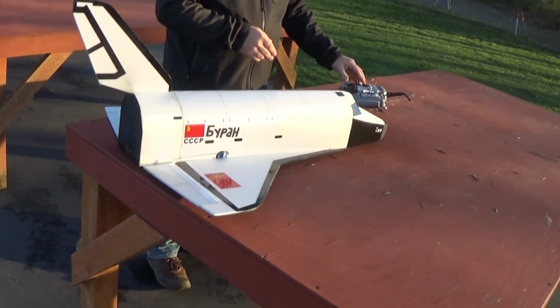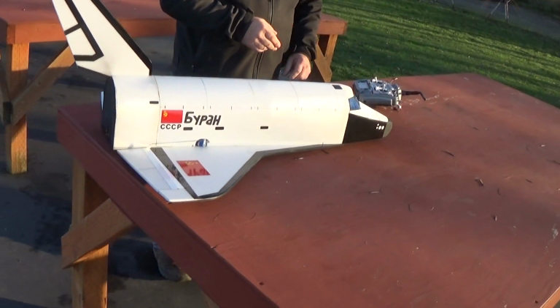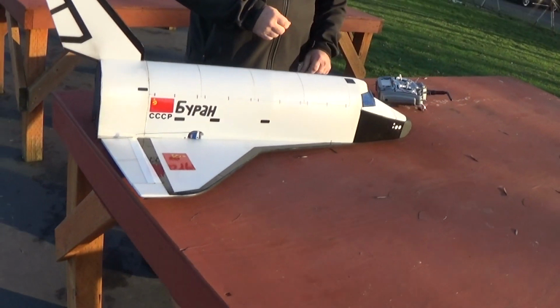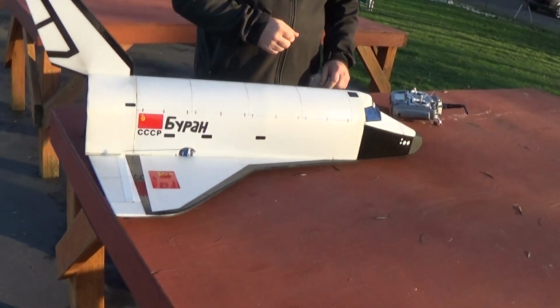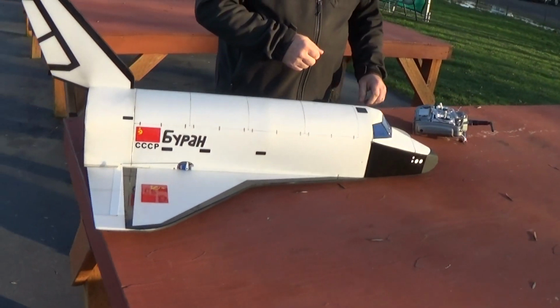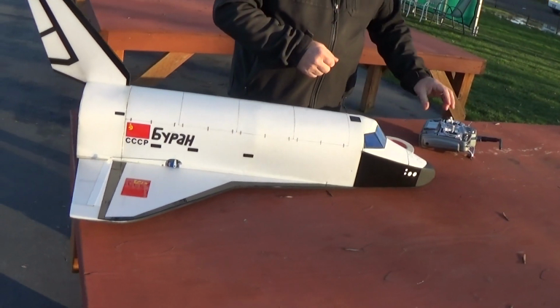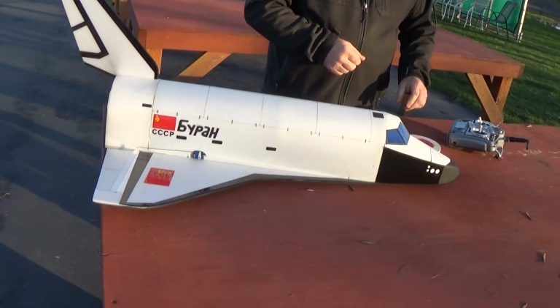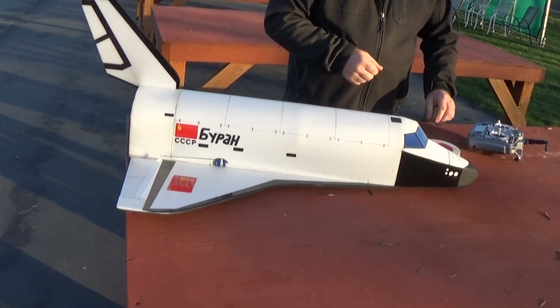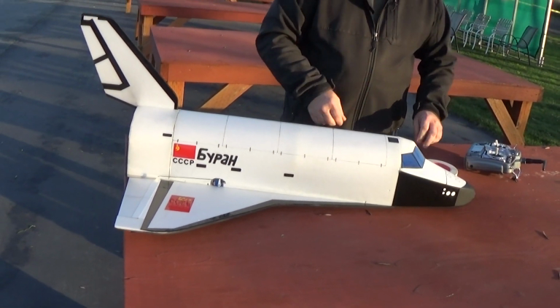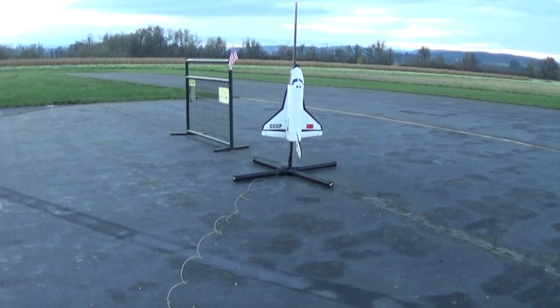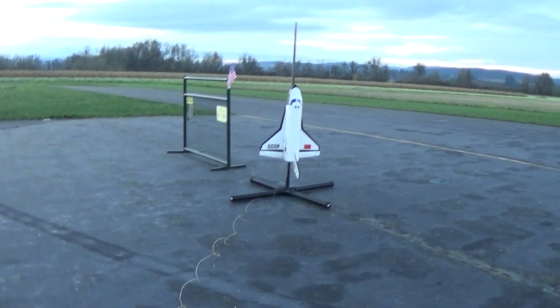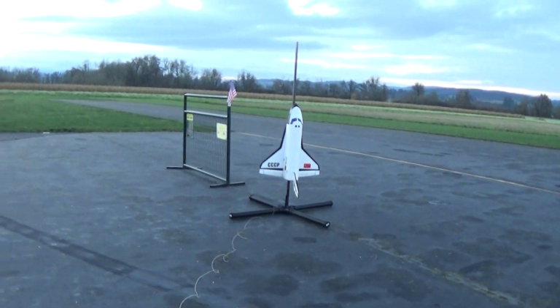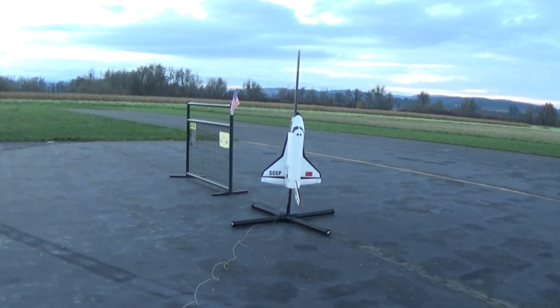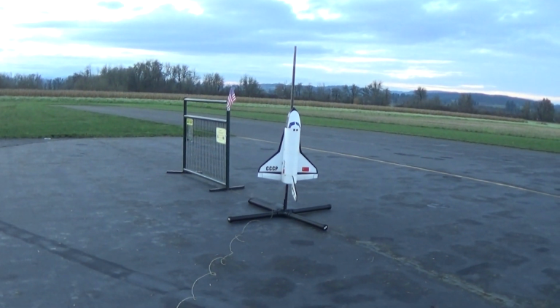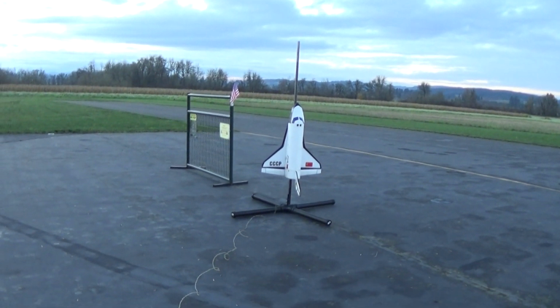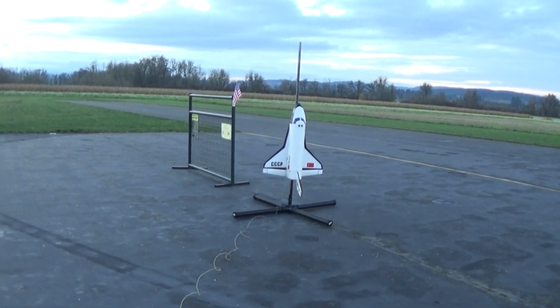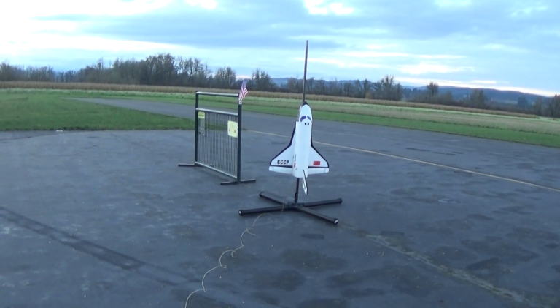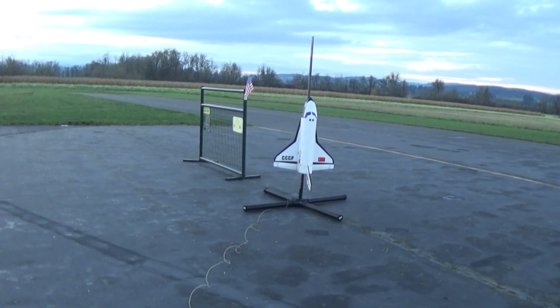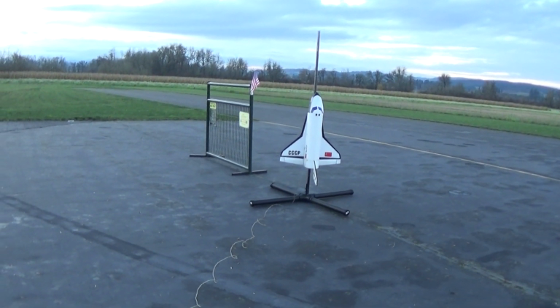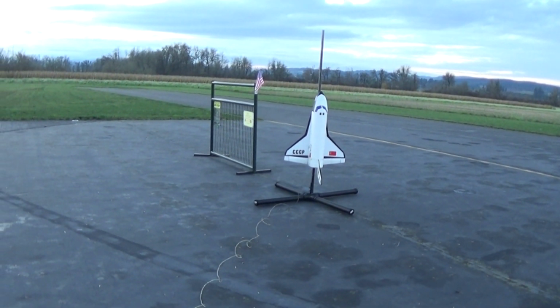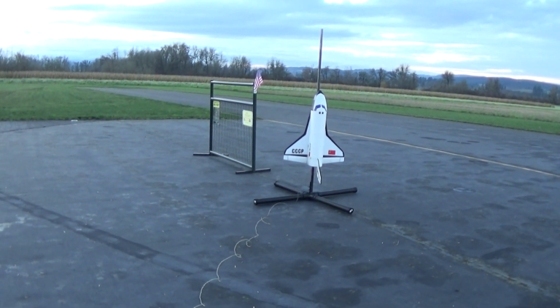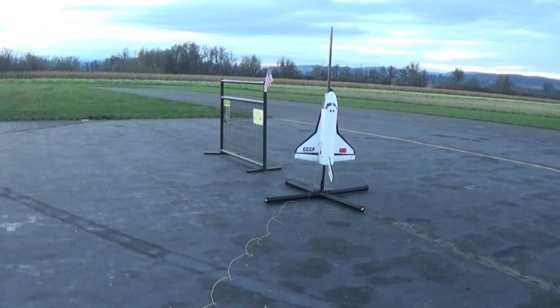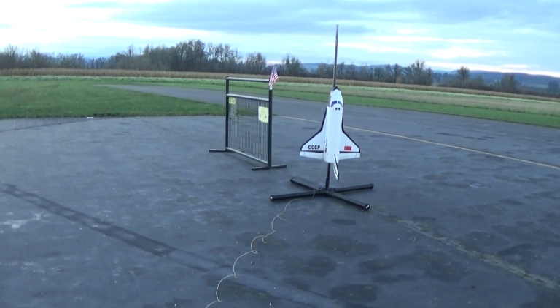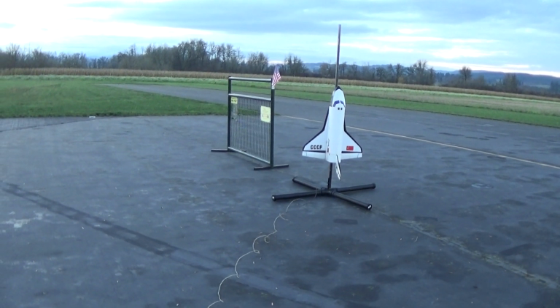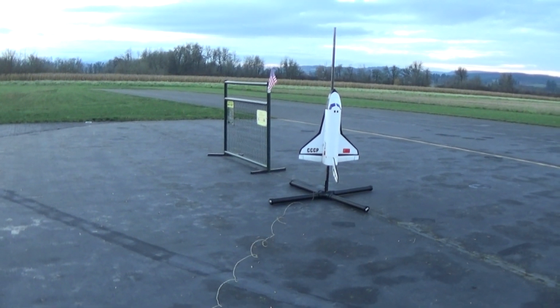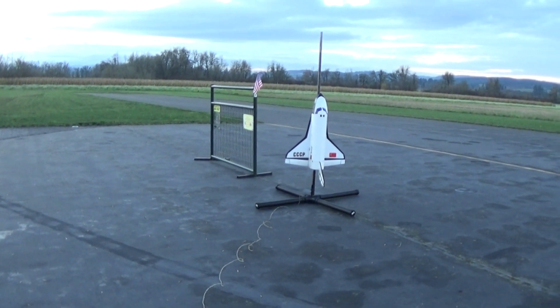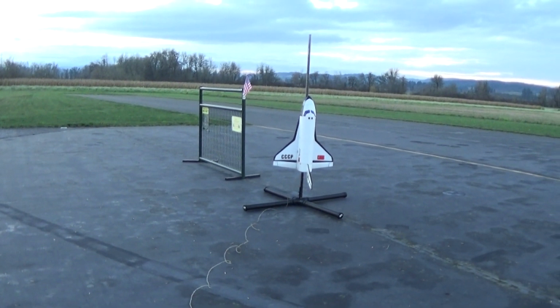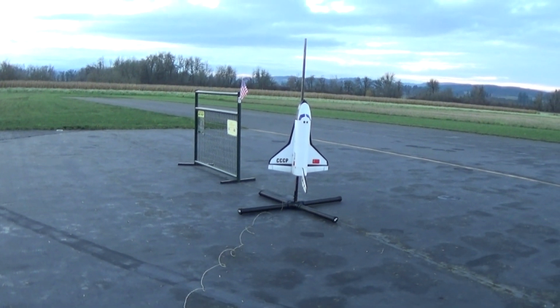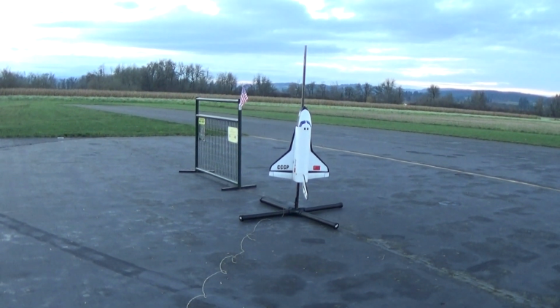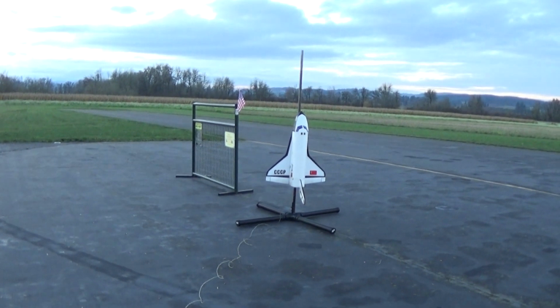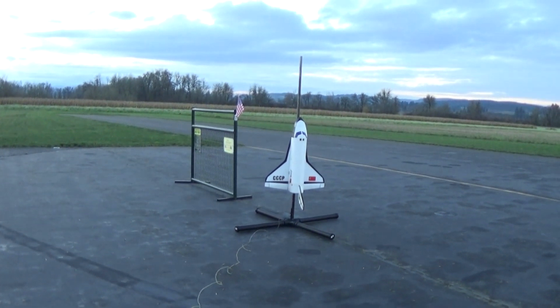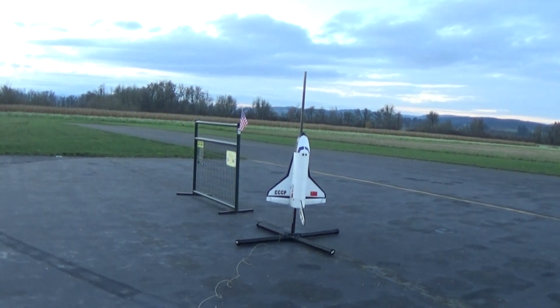I'm going to fly it today on E-15 motors. Russian Shuttle Biron taking off for suborbital mission. Five, four, three, two, one.